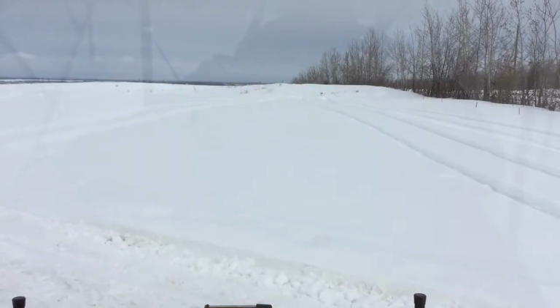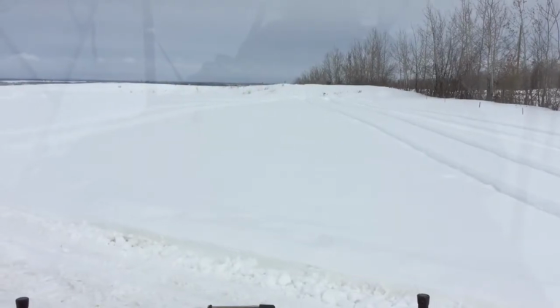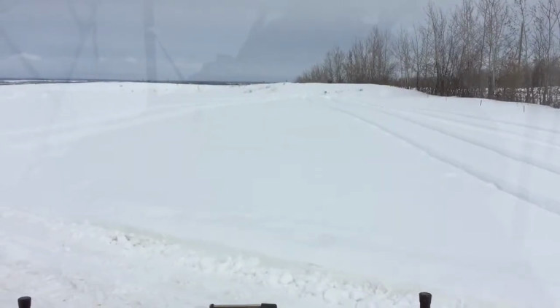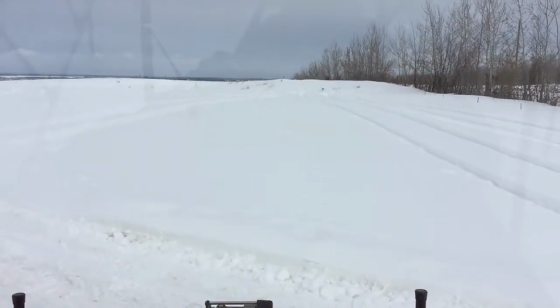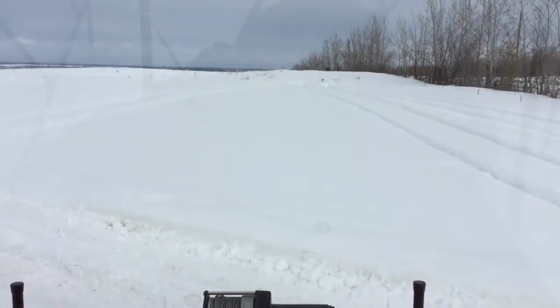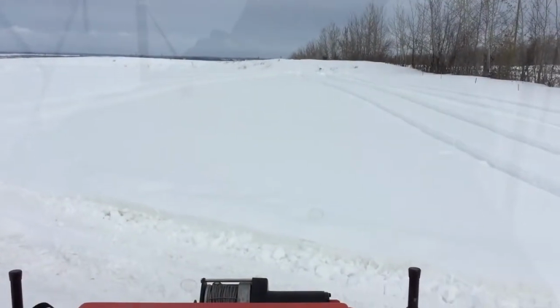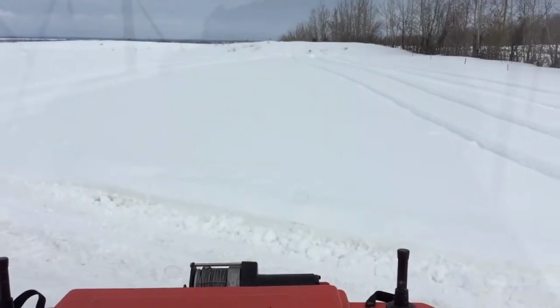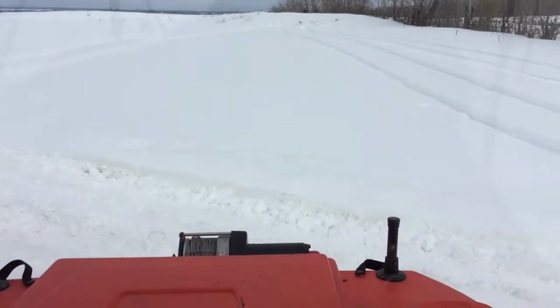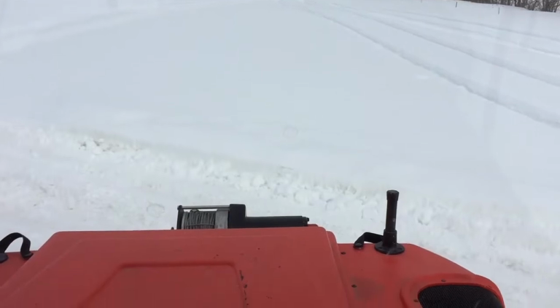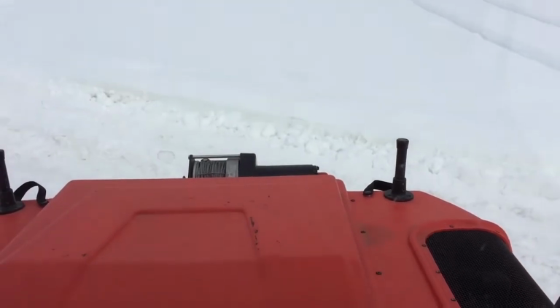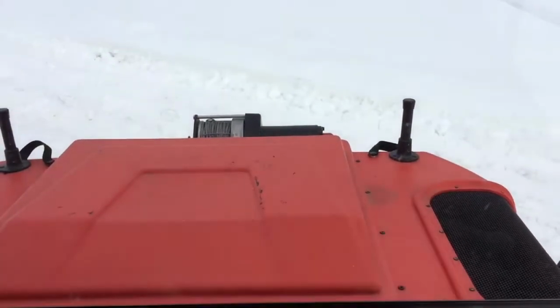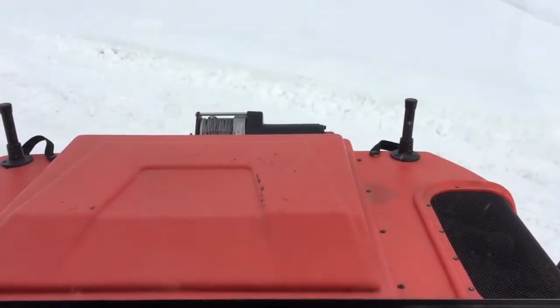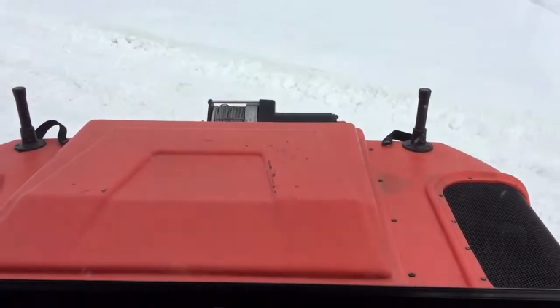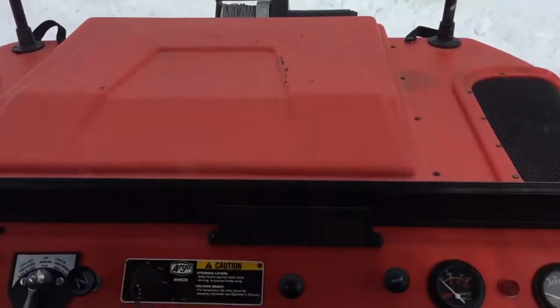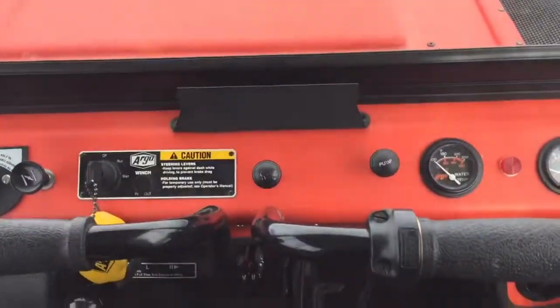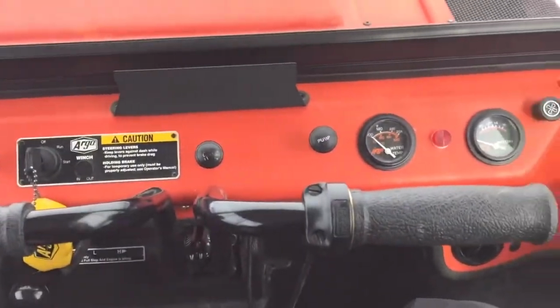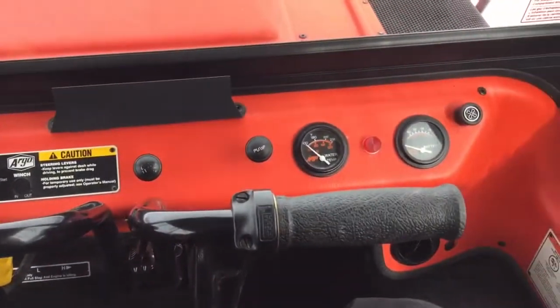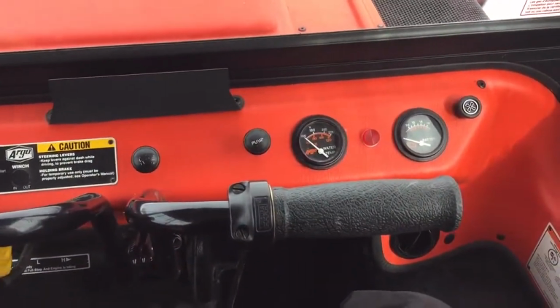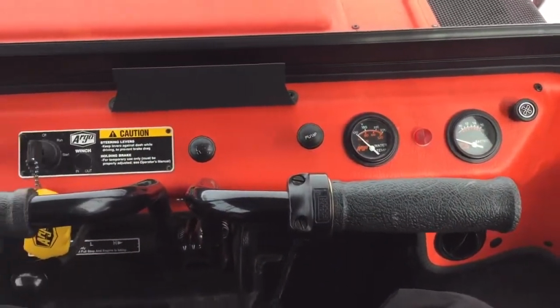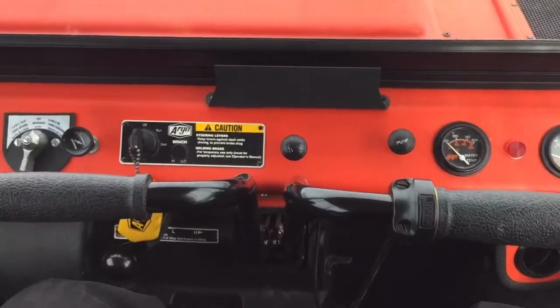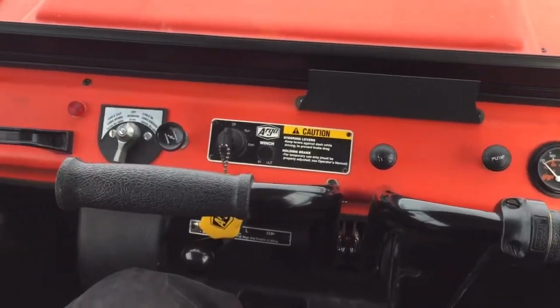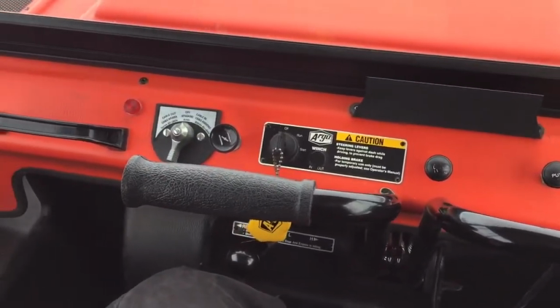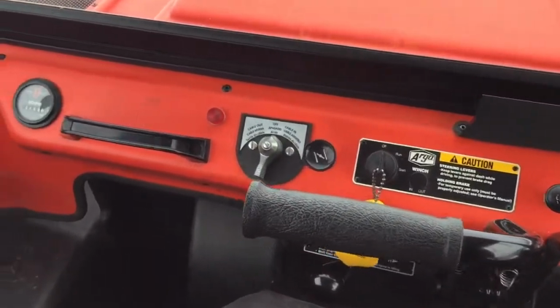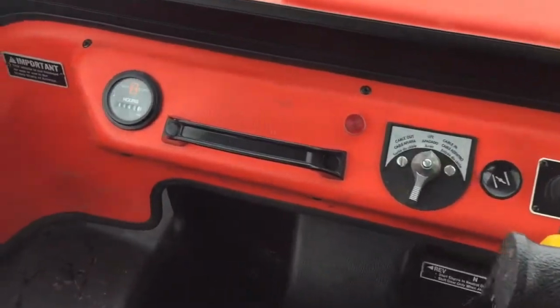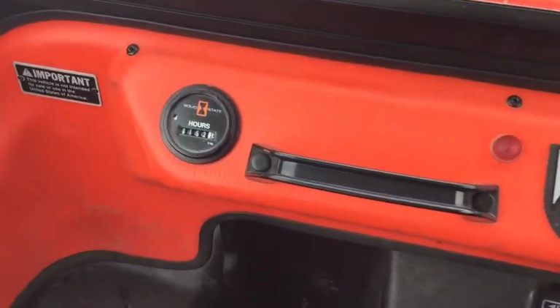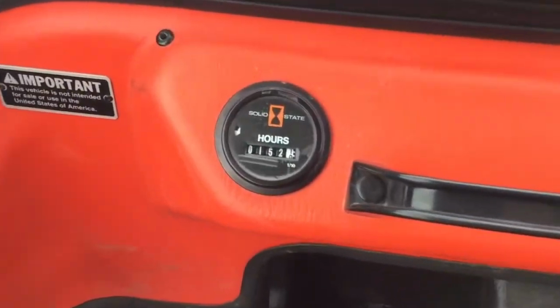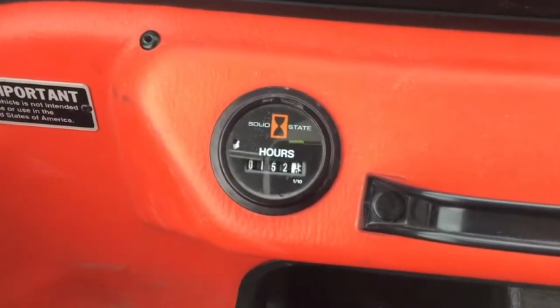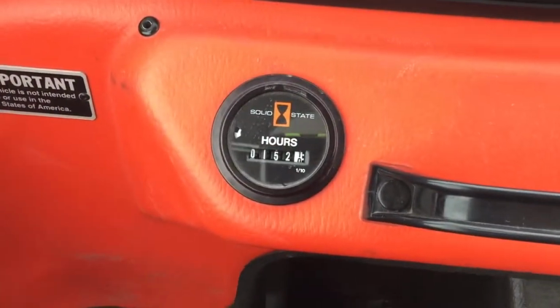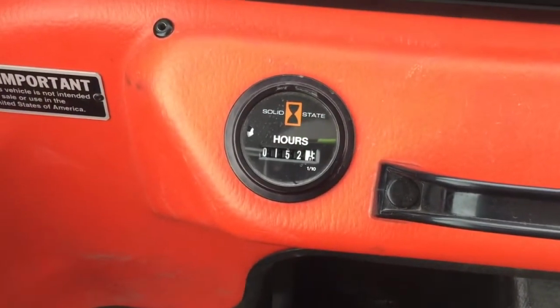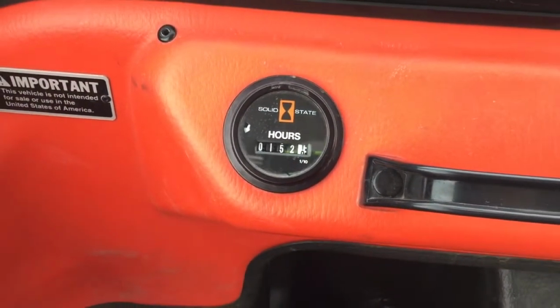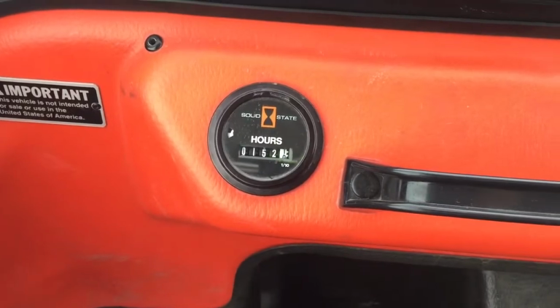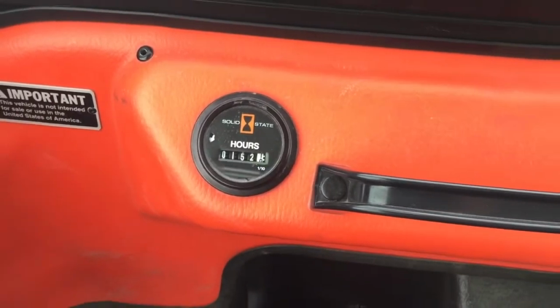Hi, it's Jeremy here with Four Sons Off-Road. Today we're featuring an Argo Conquest 8x8. This is a 2002 model in immaculate condition. It's only got 152 hours on the clock.